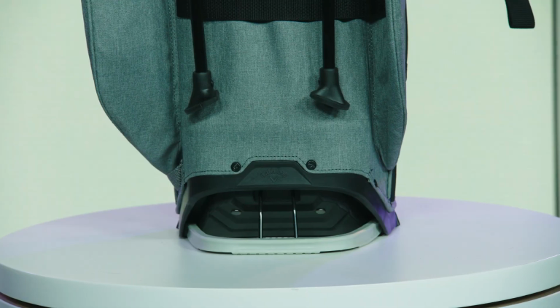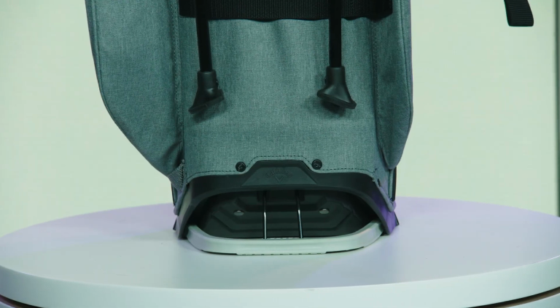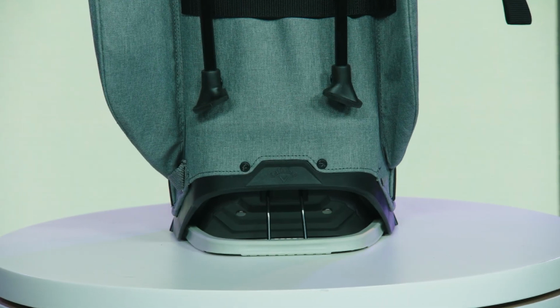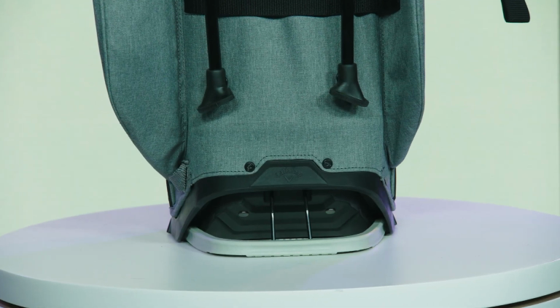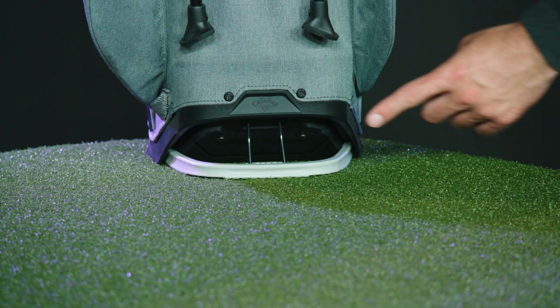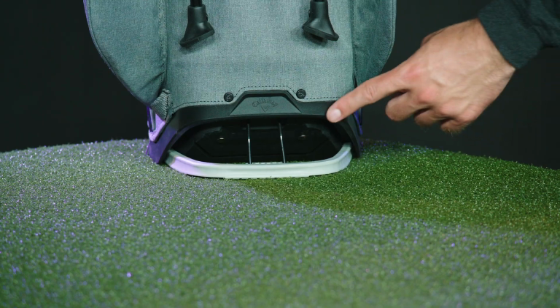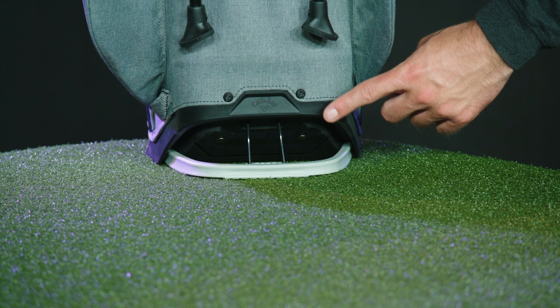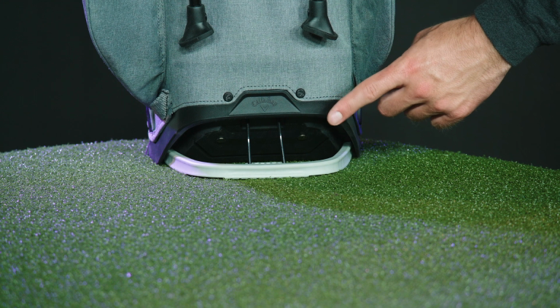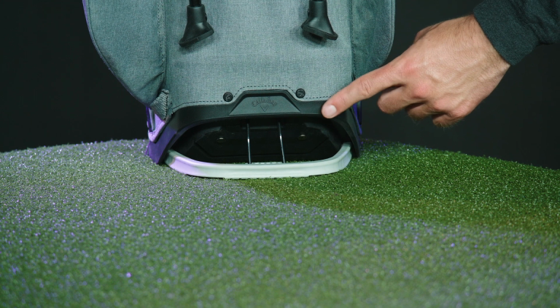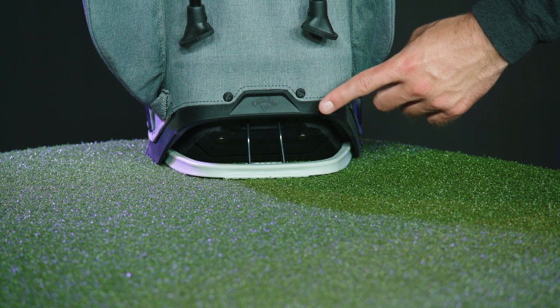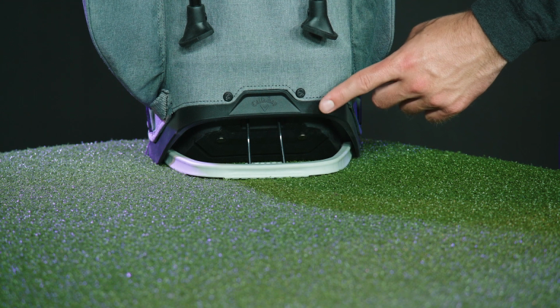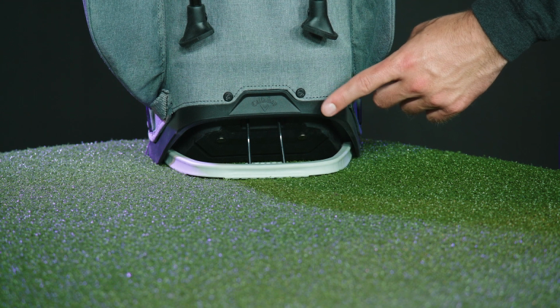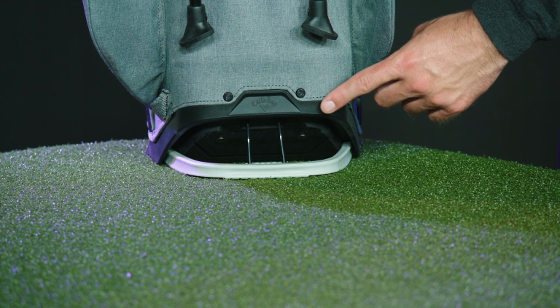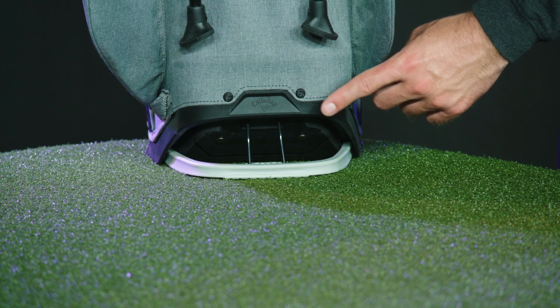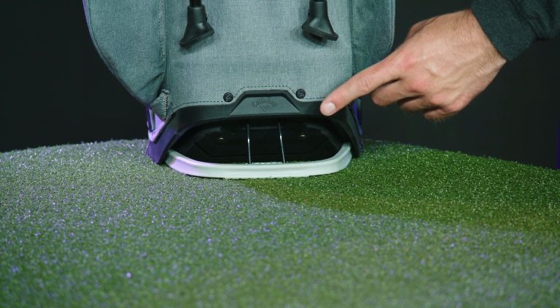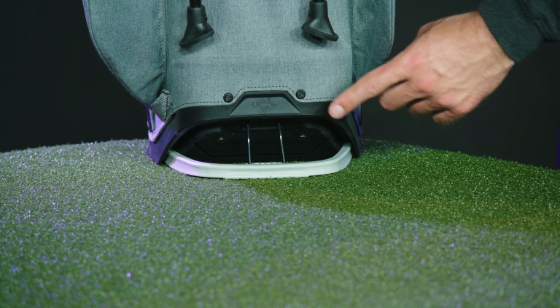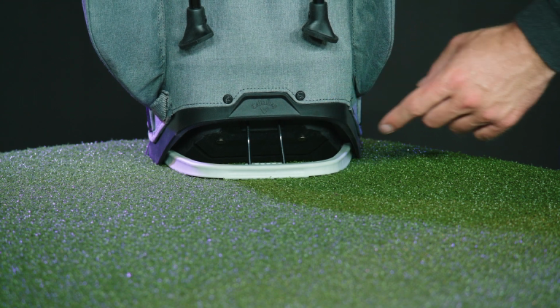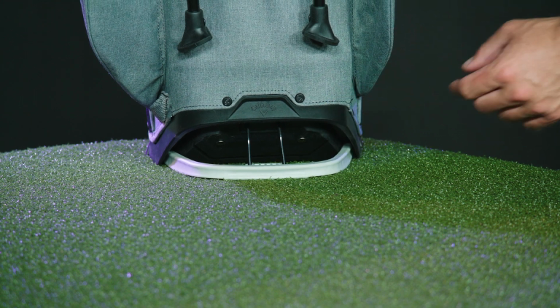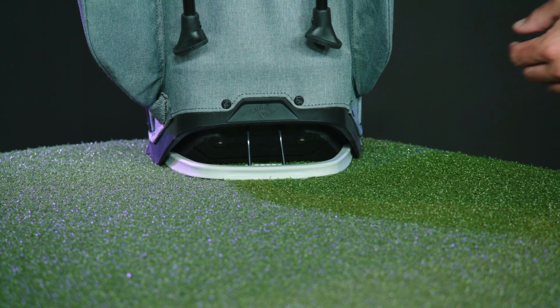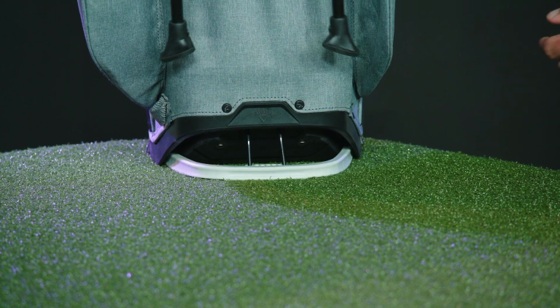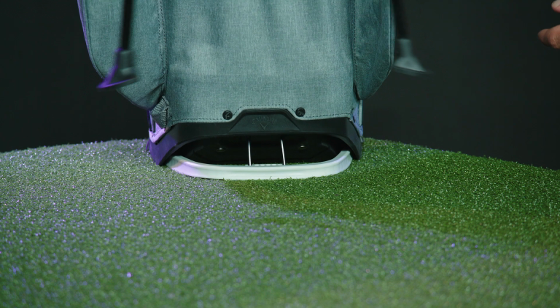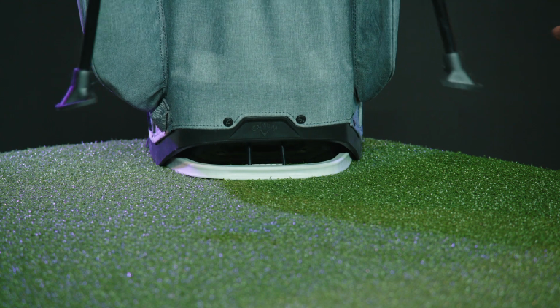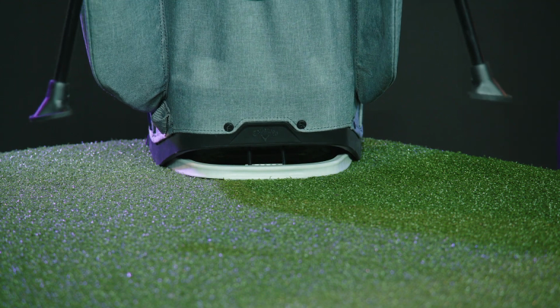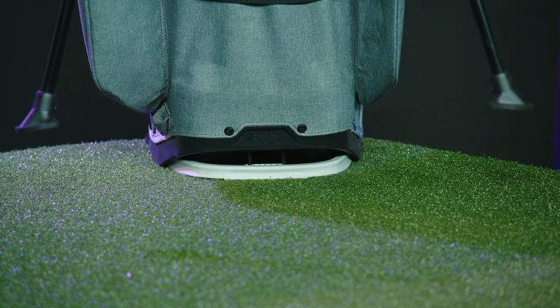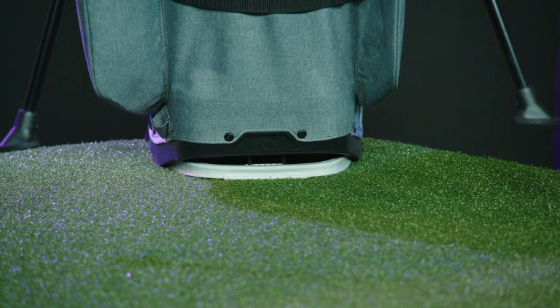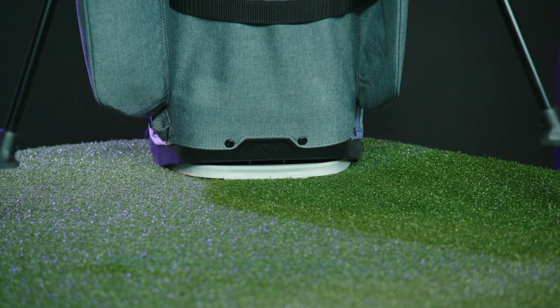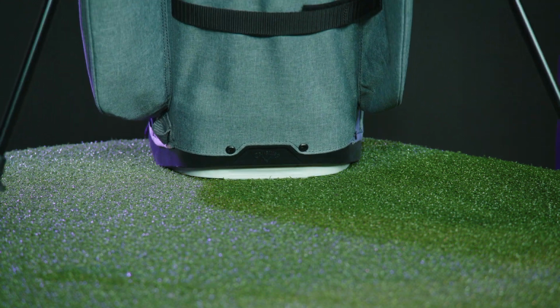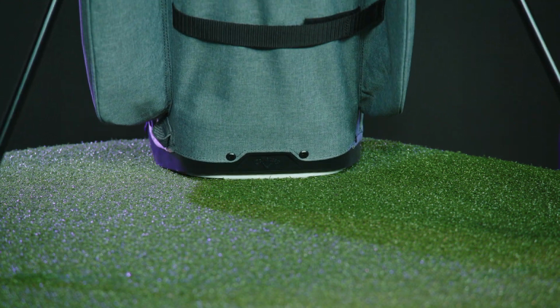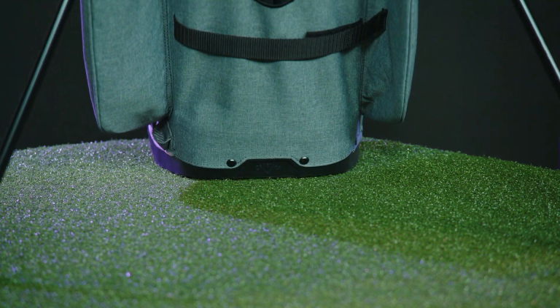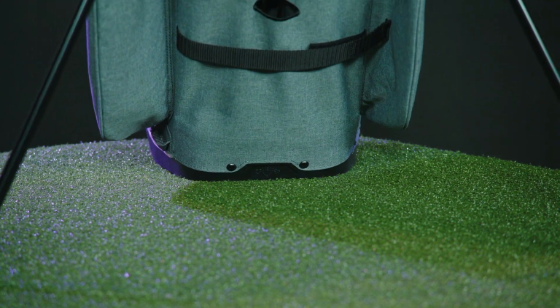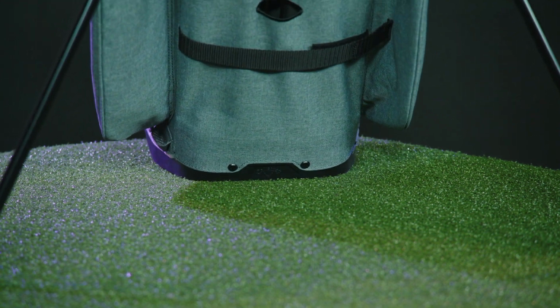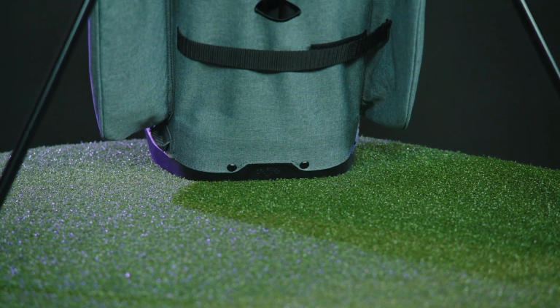Moving to the bottom of the bag, we have introduced our new FlexPod base. FlexPod is a uniquely designed base that ensures exceptional actuation and stability on all types of surfaces and slopes.